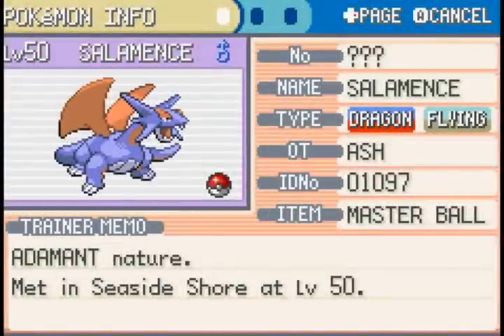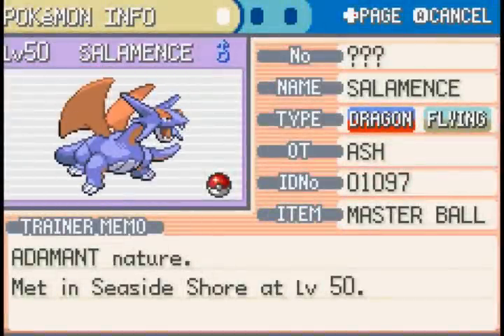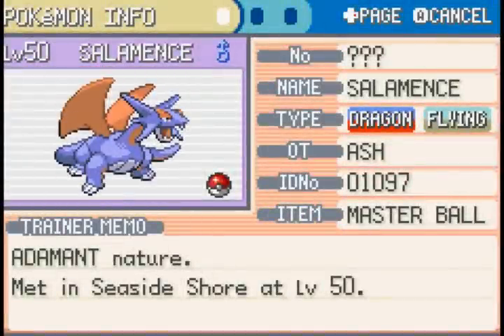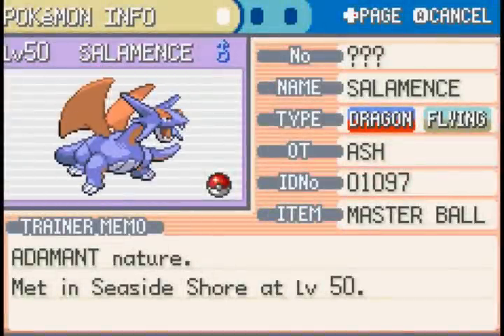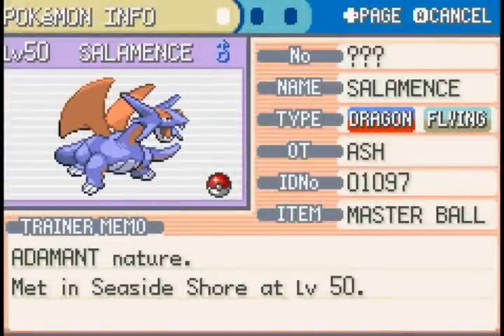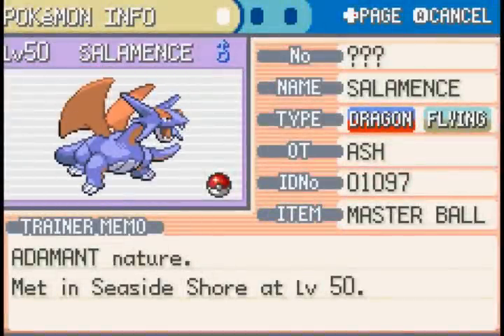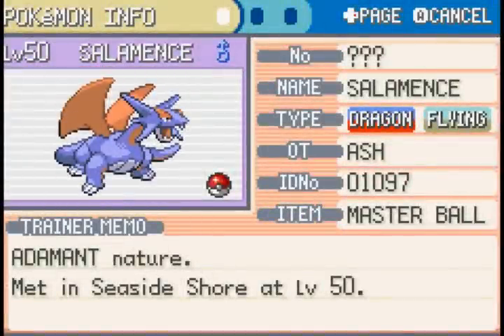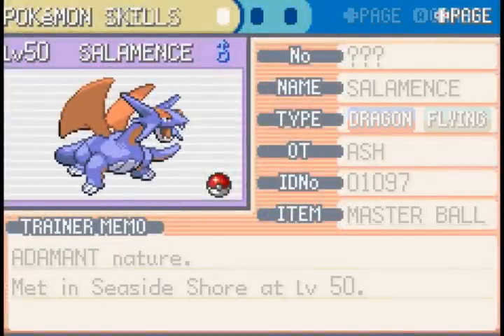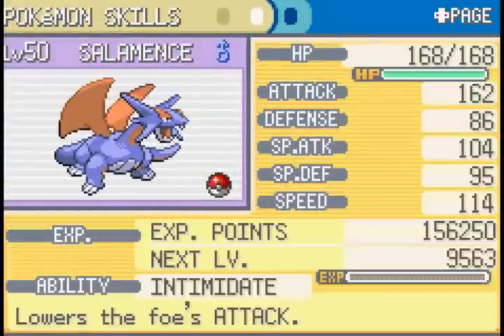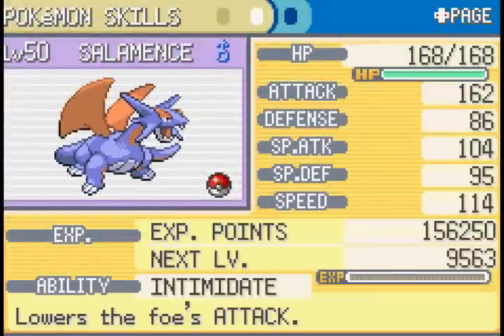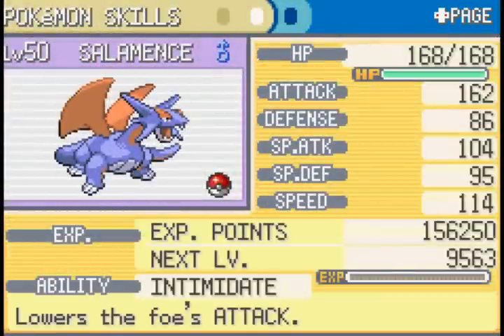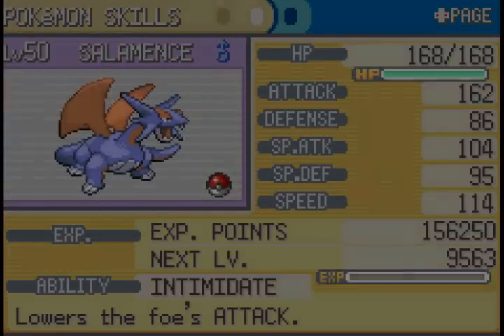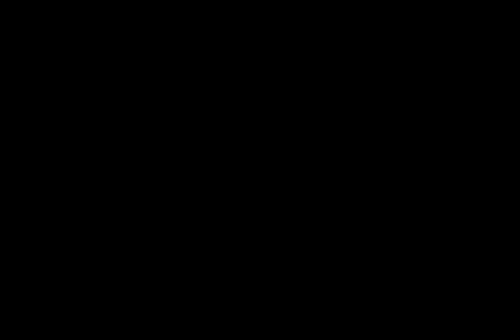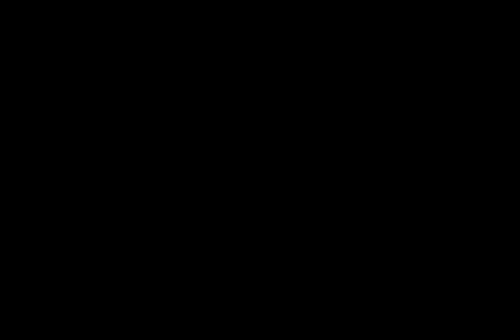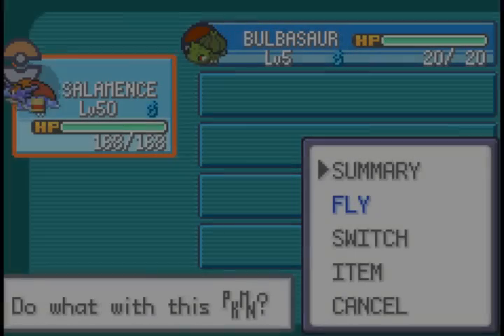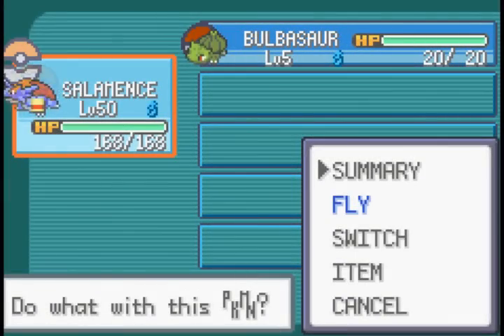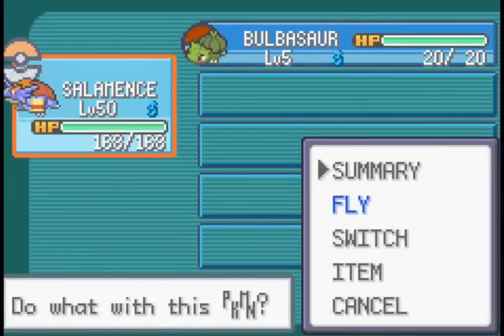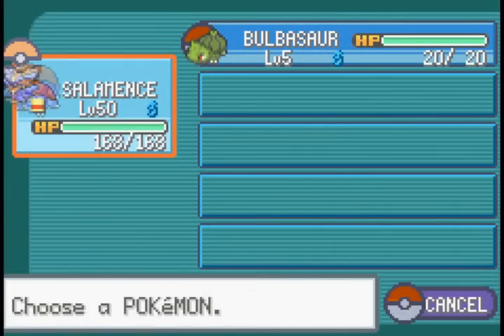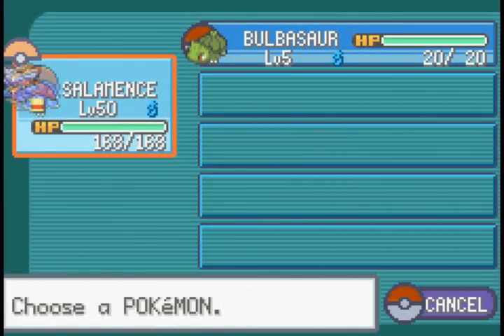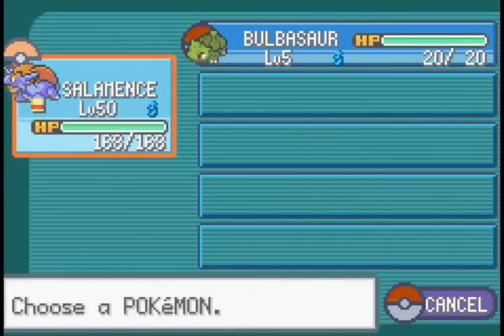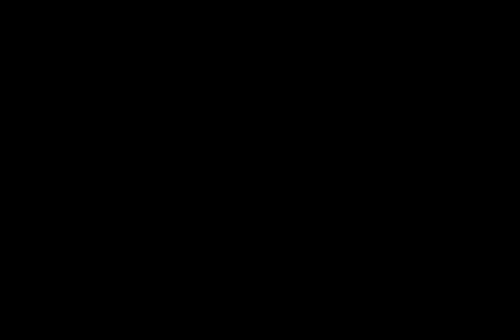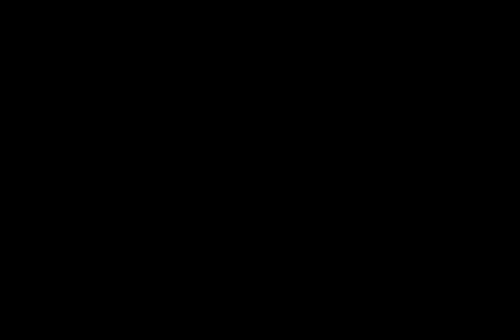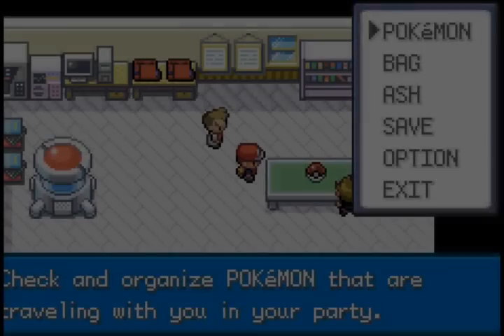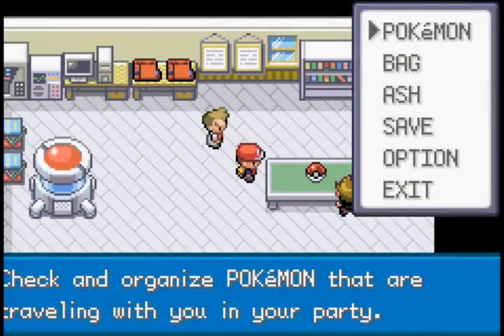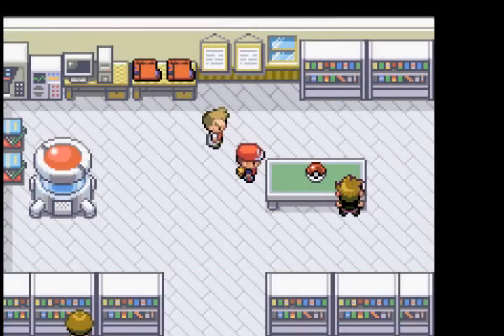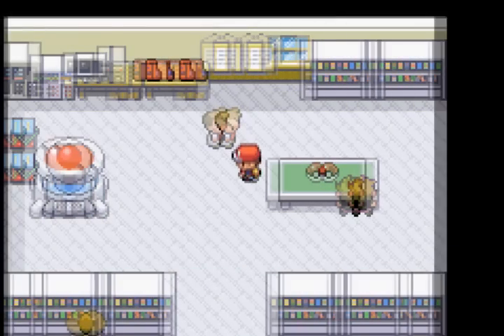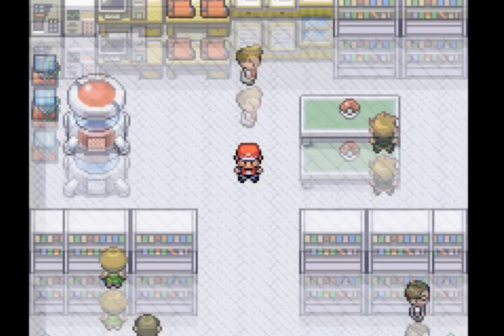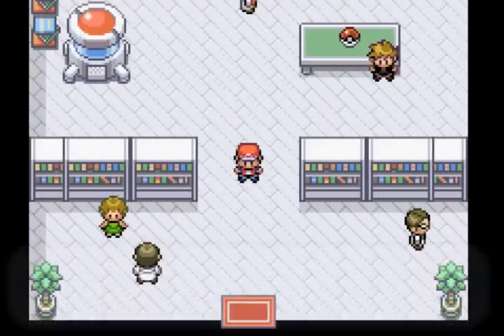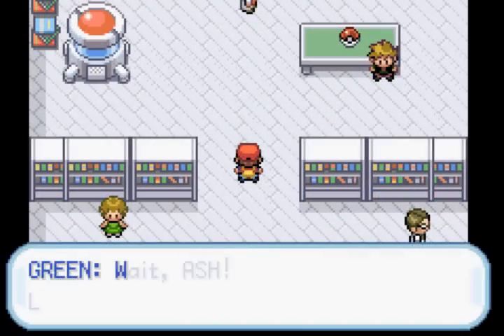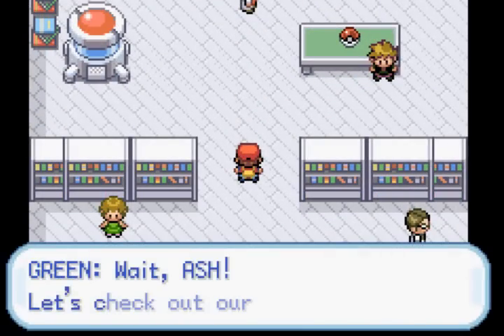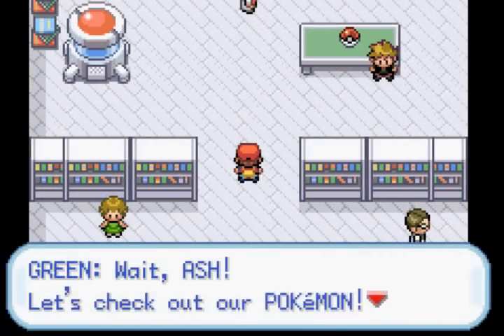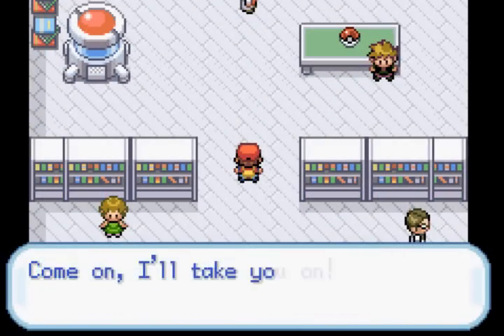The script worked - we have a Salamence, adamant nature, met in sea search, at level 50, holding a master ball. Obviously there's no point taking the master ball away from him. Let's show it works in battle.